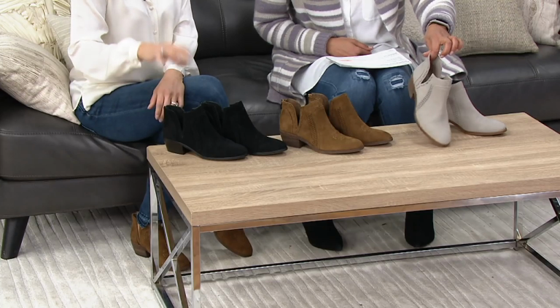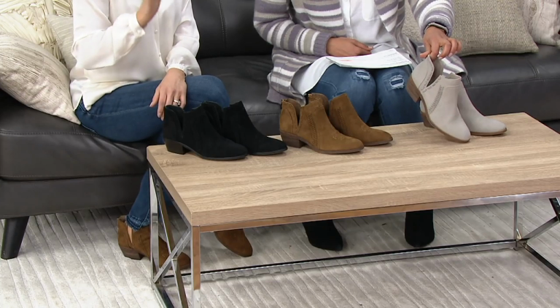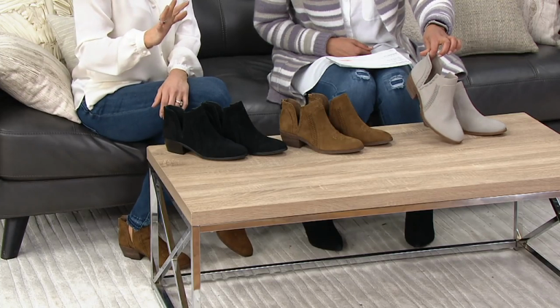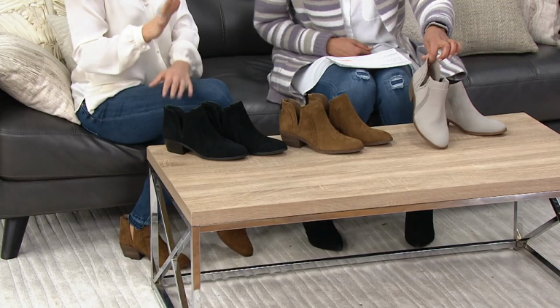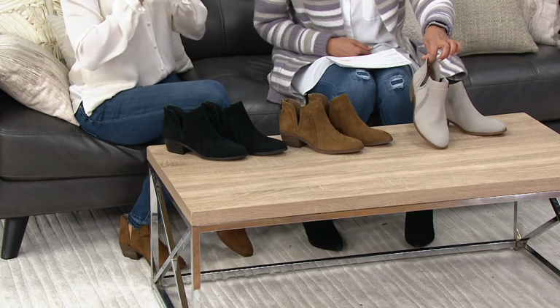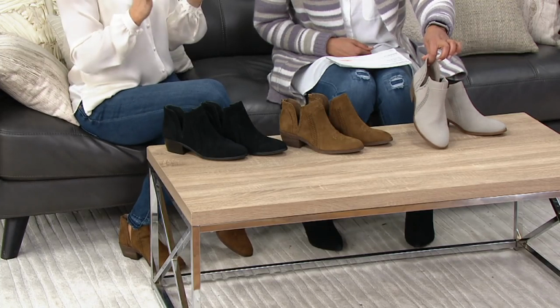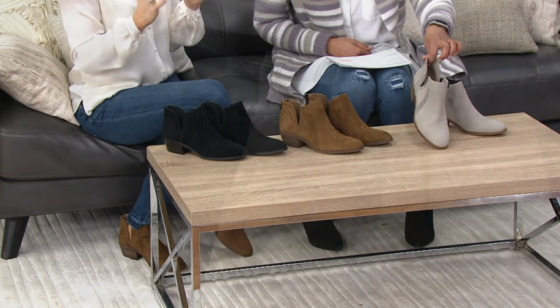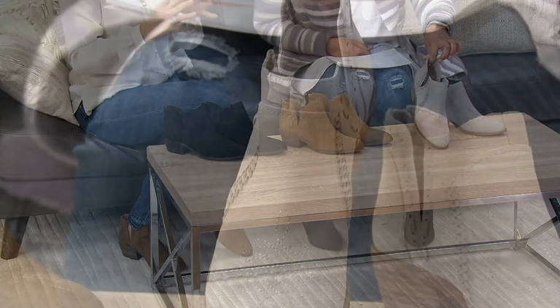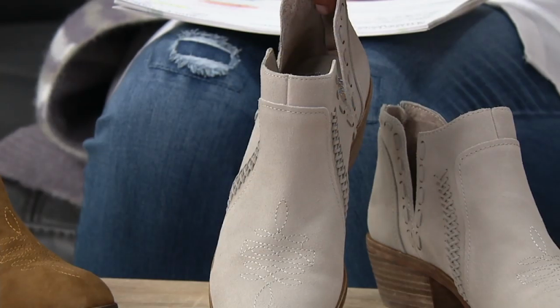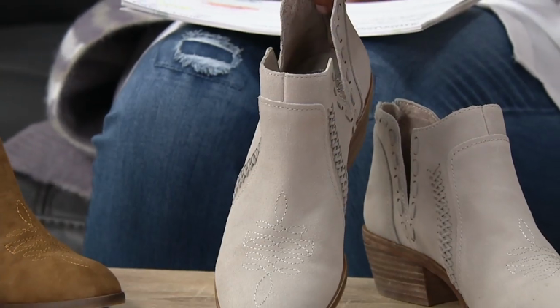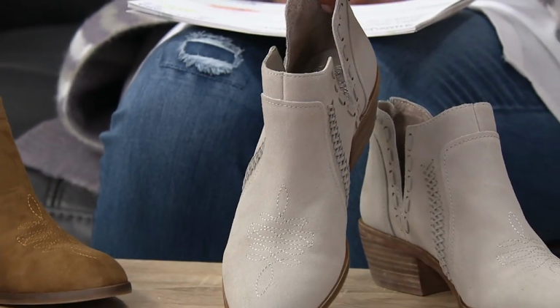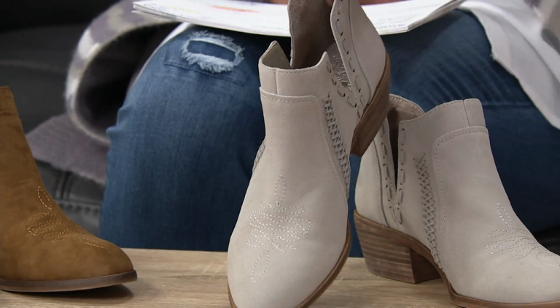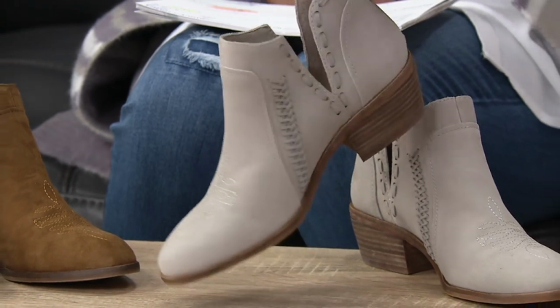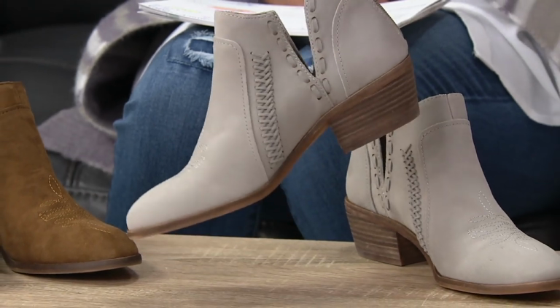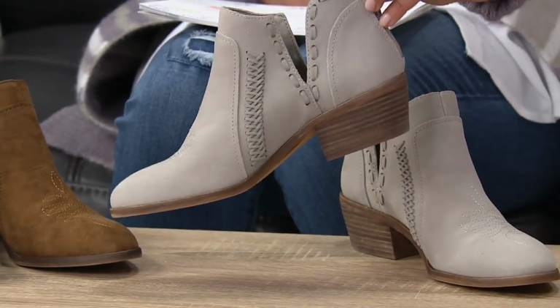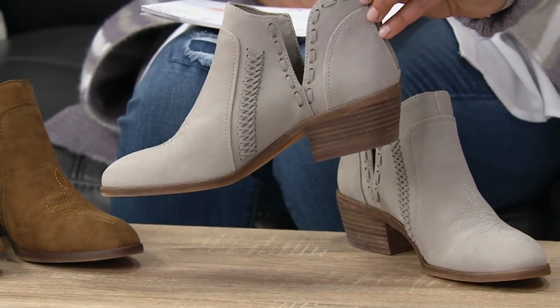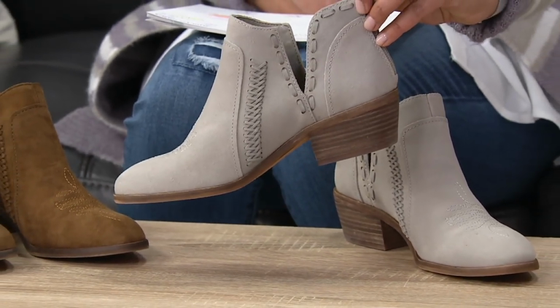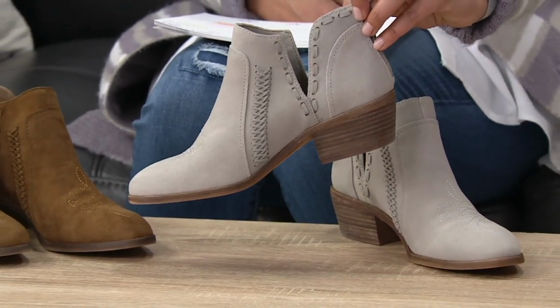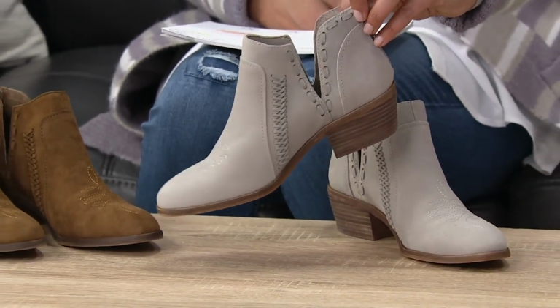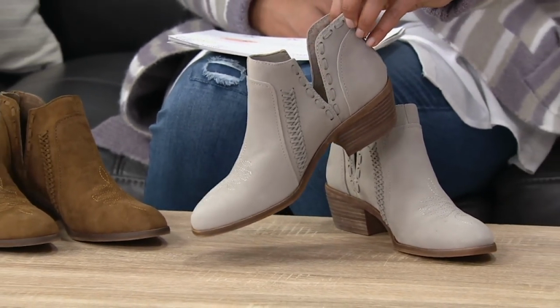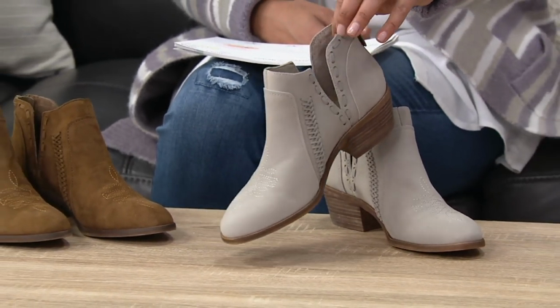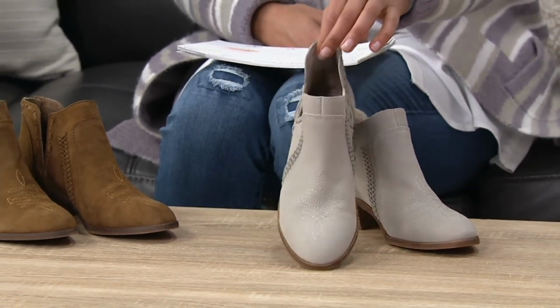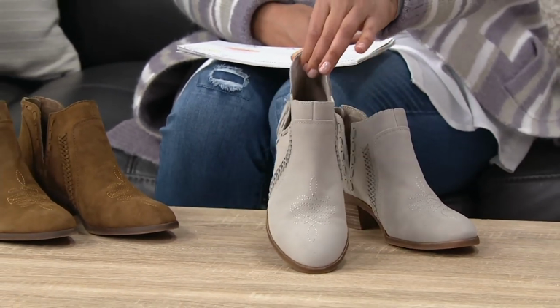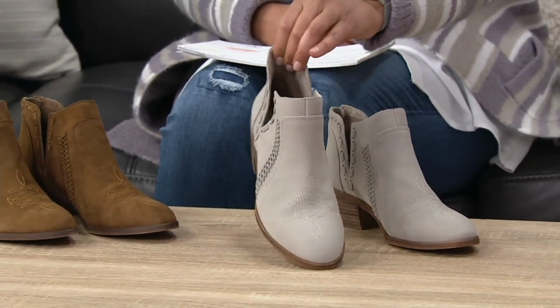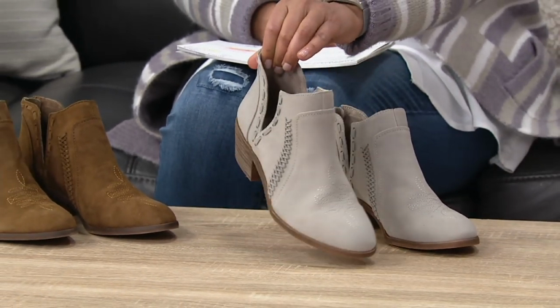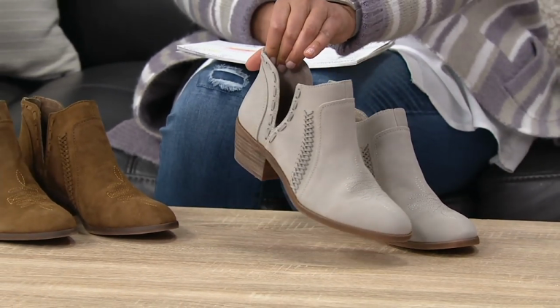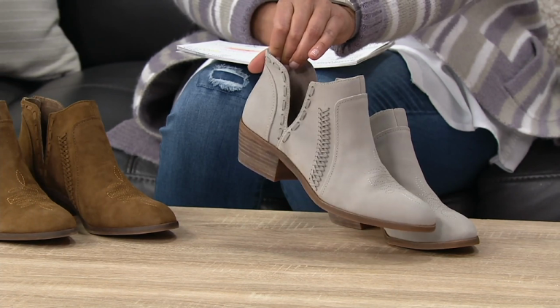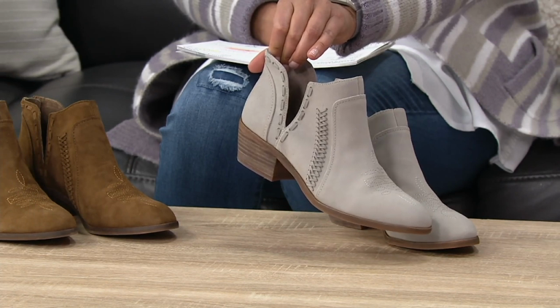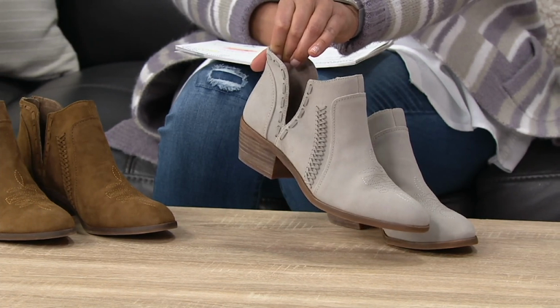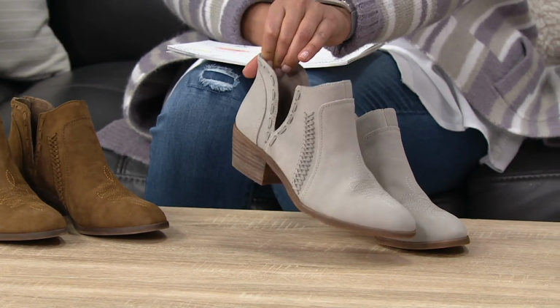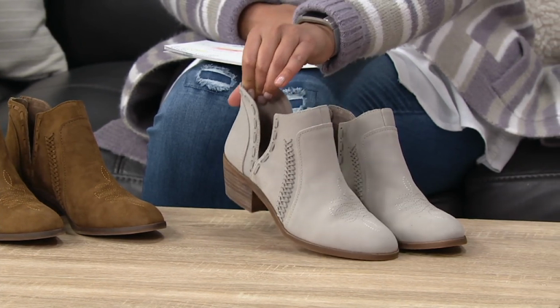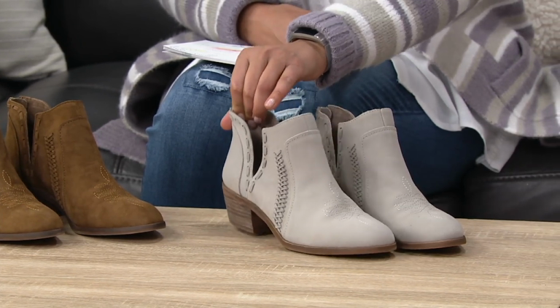It's a lighter gray. If you want something that's great year-round, I think you'll really wear this — you'll get so much wear out of this color. And the side where it's open by your foot is so super-duper sexy in that stacked heel.